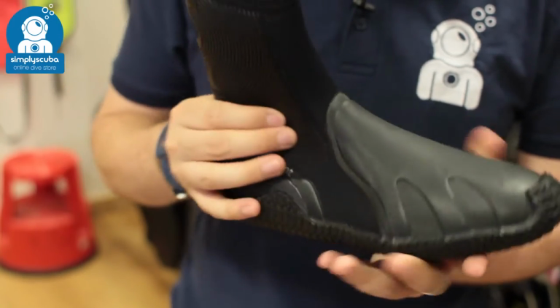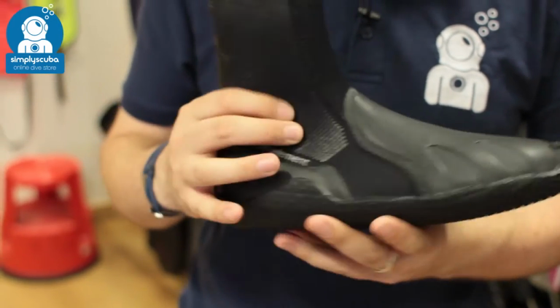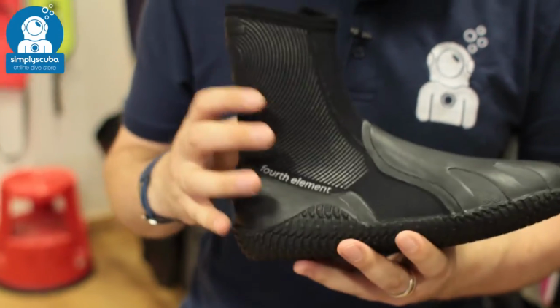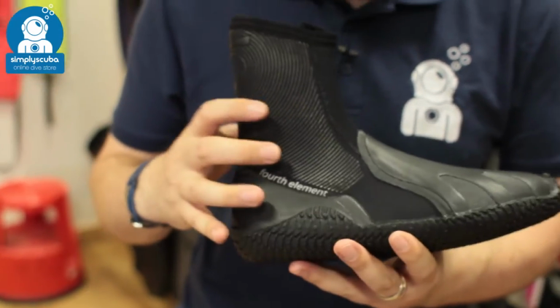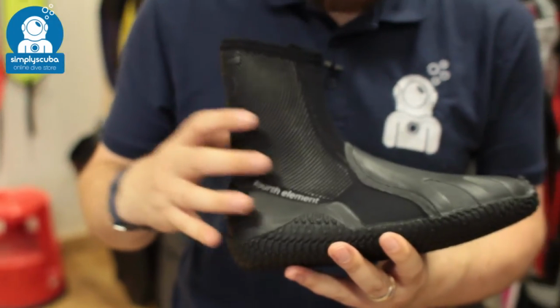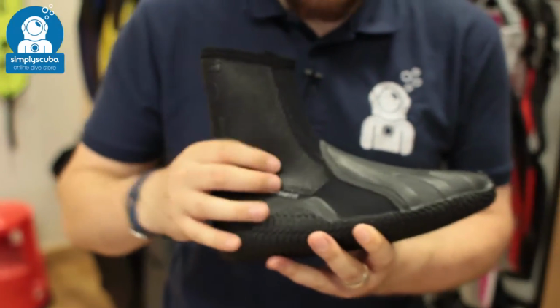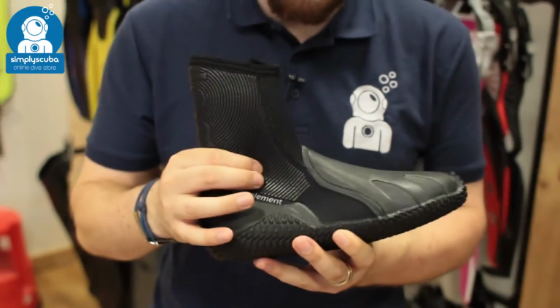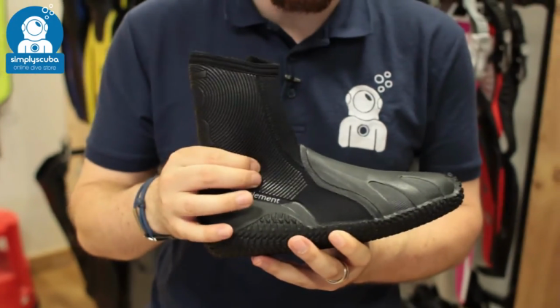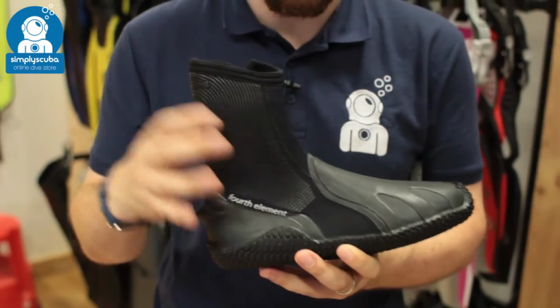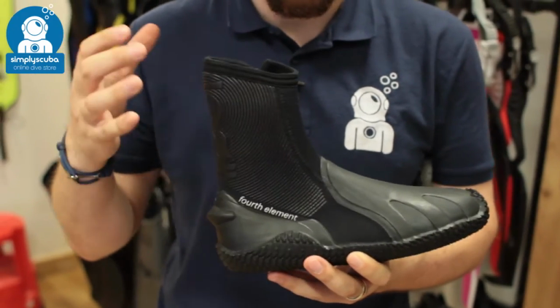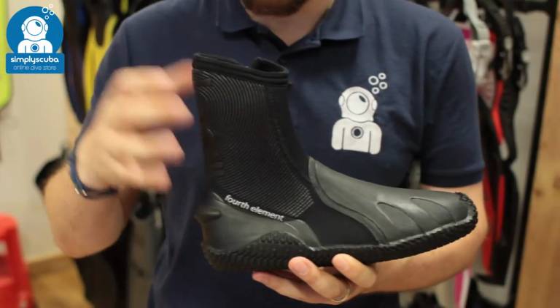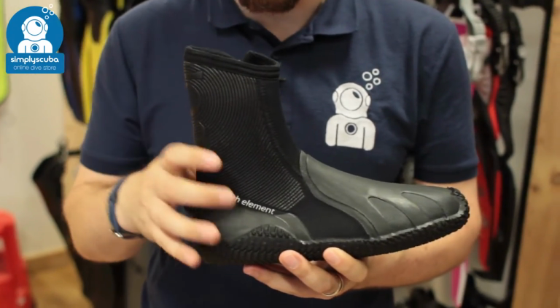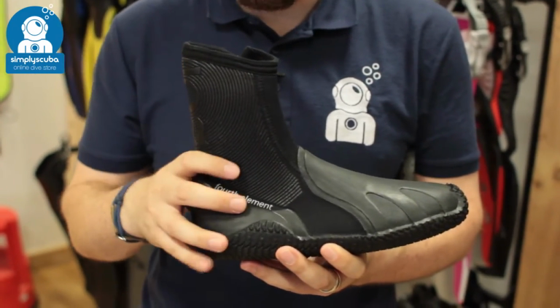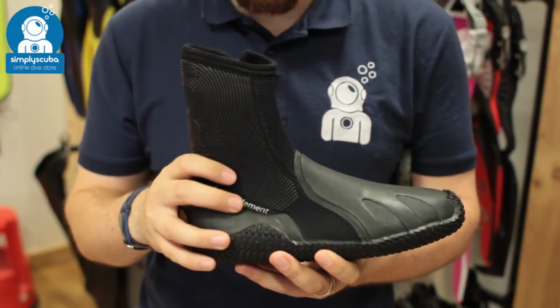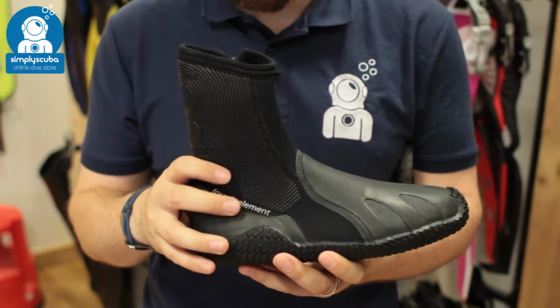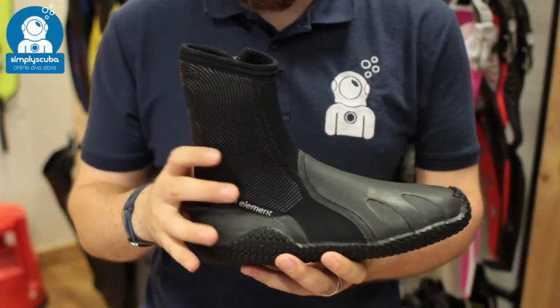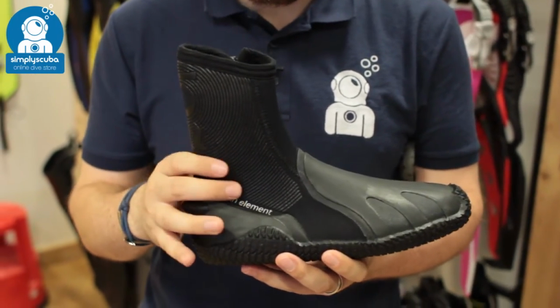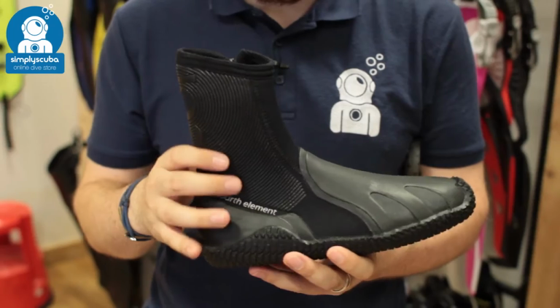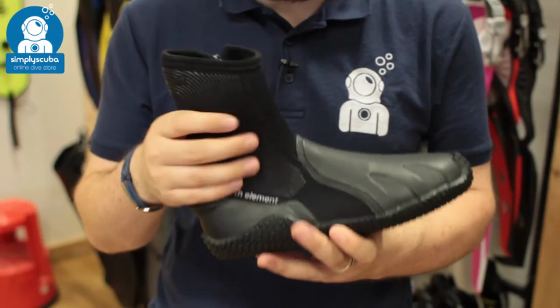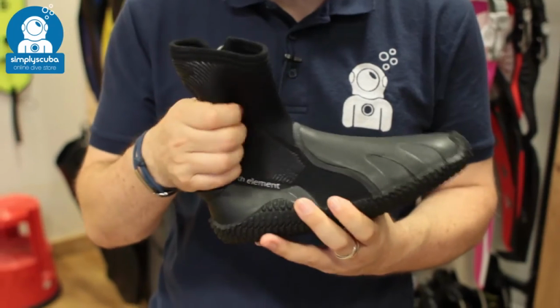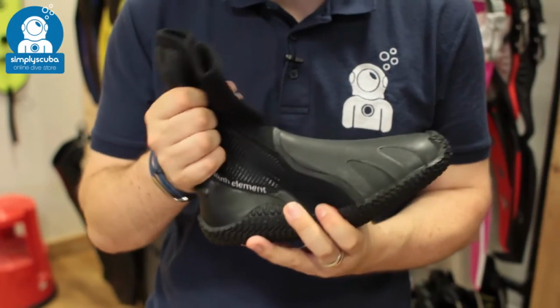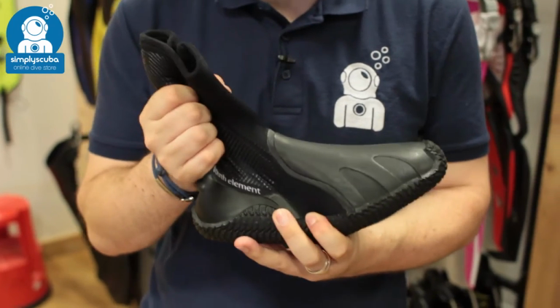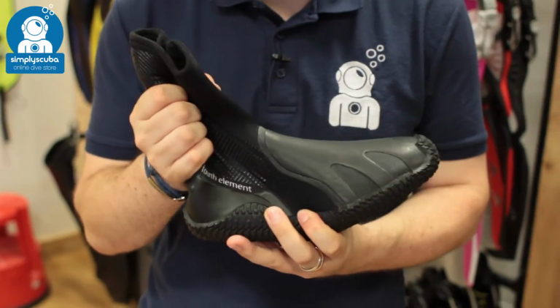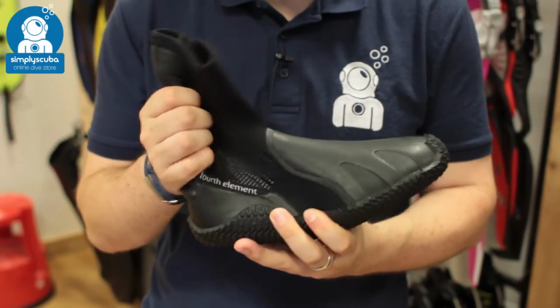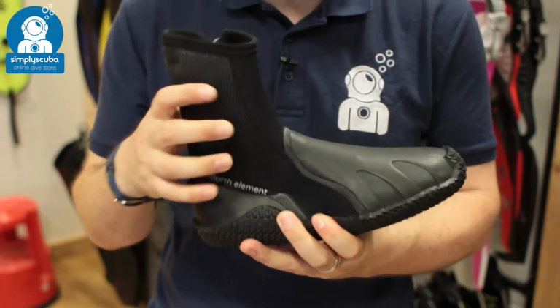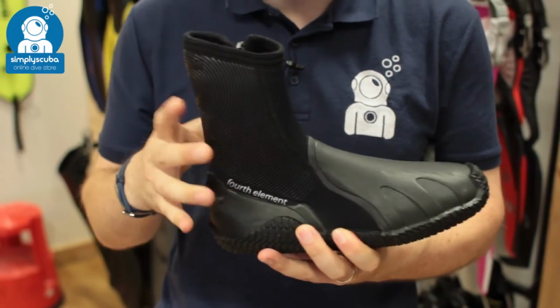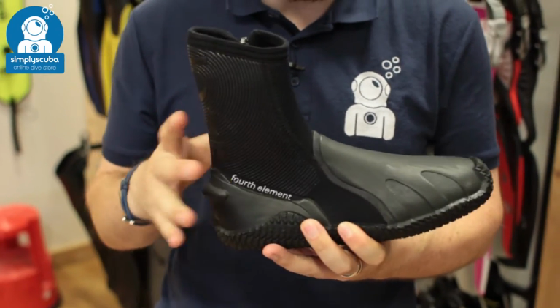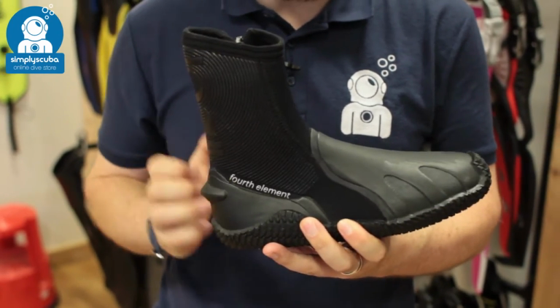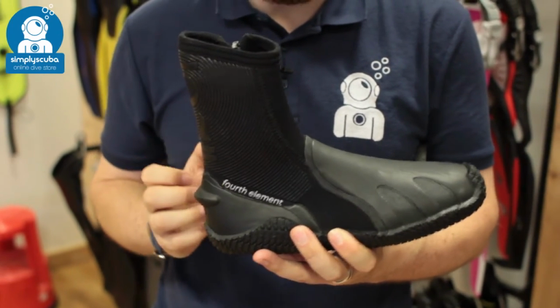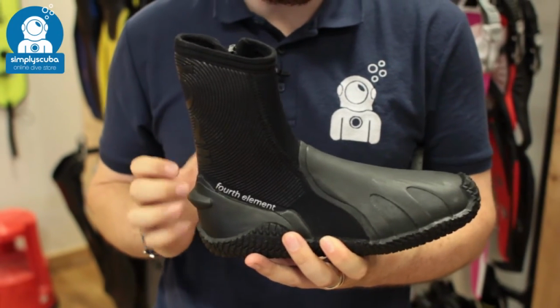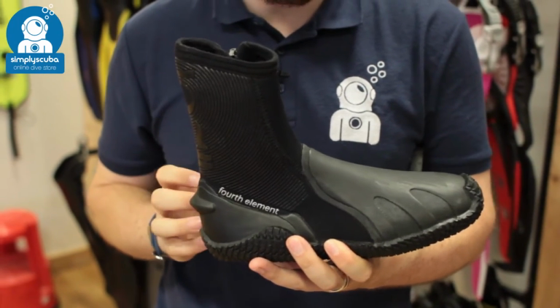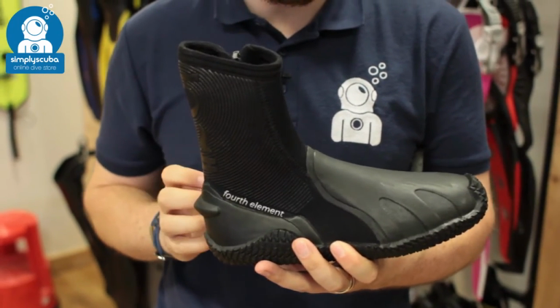6.5mm neoprene, nice and thick, so it's going to keep you nice and warm inside of the boot, but it's still got plenty of flex, so it's very, very comfortable when it's on.